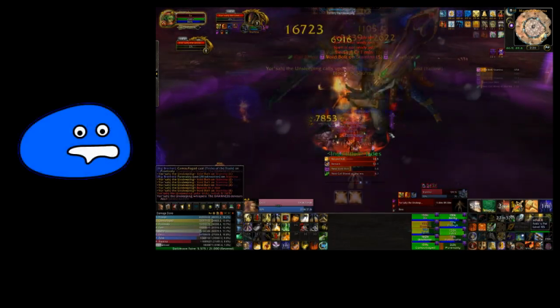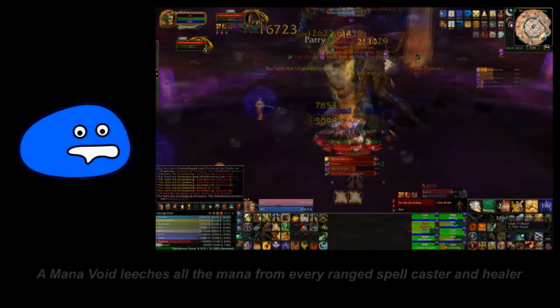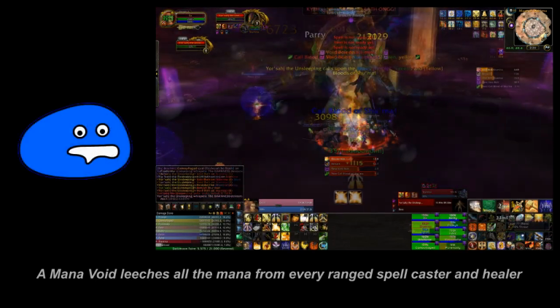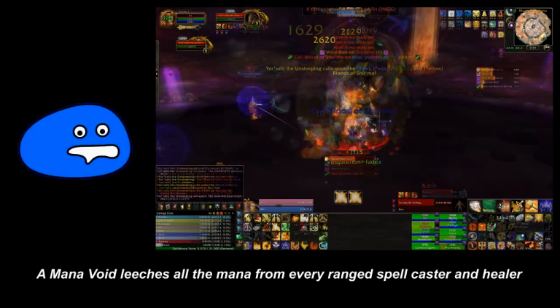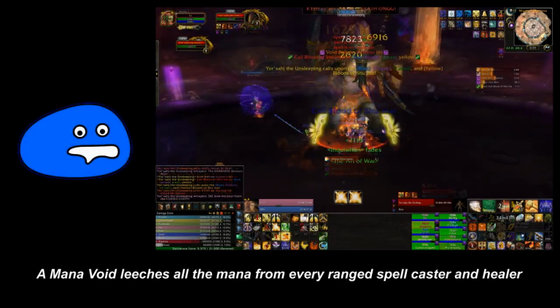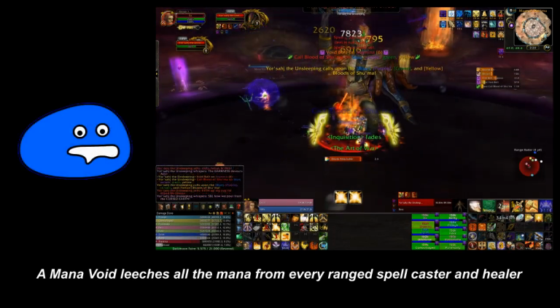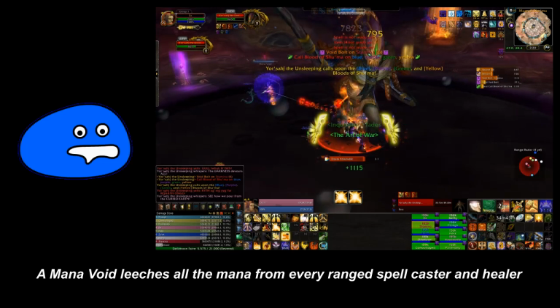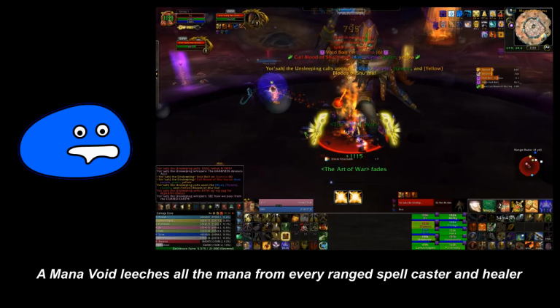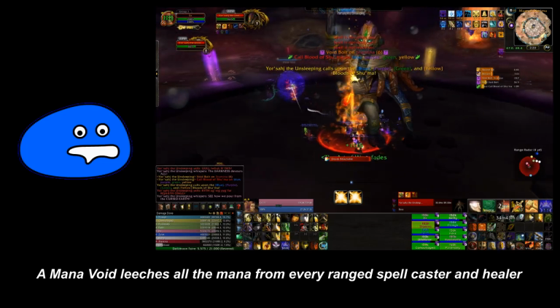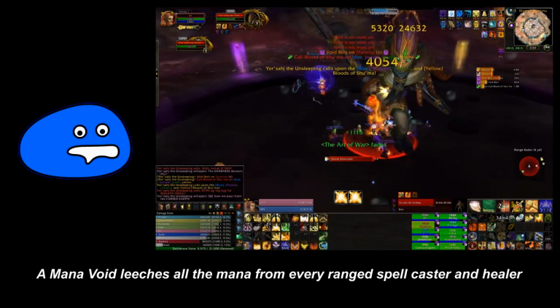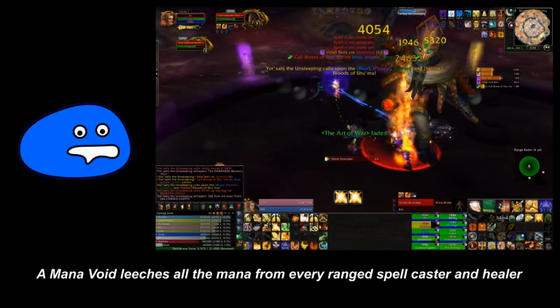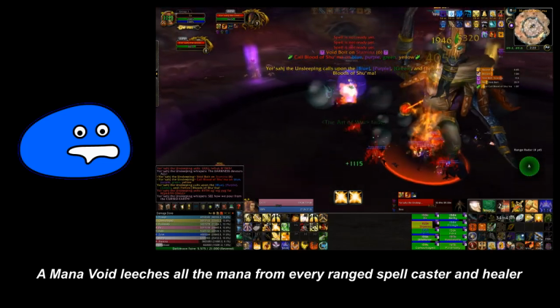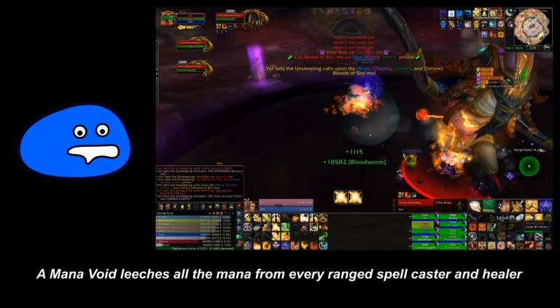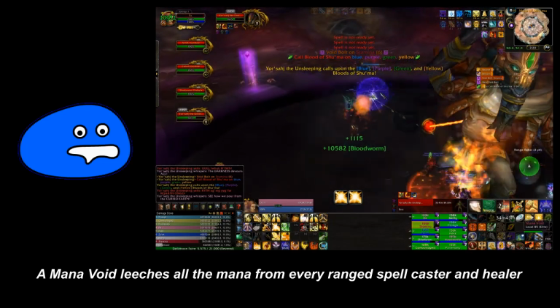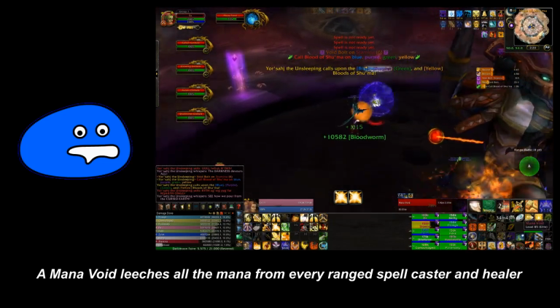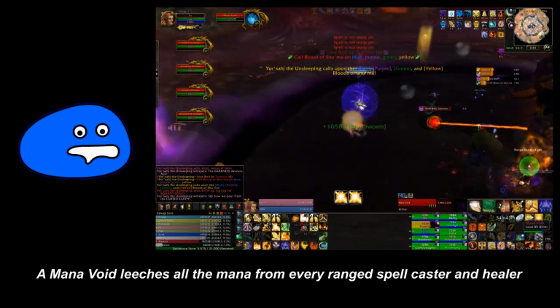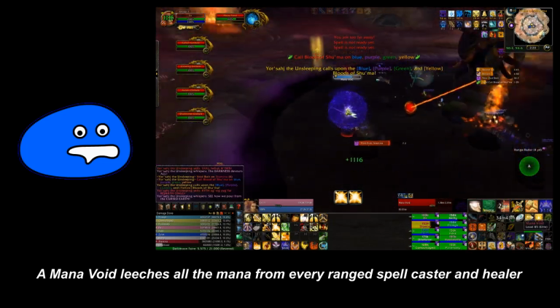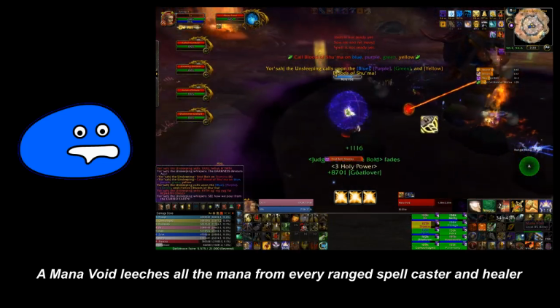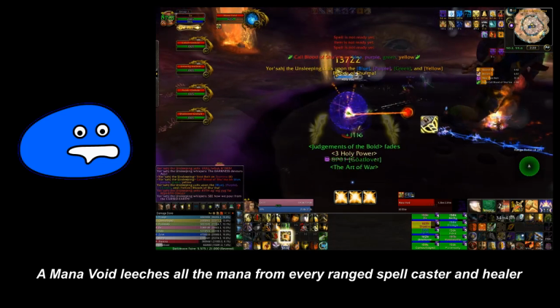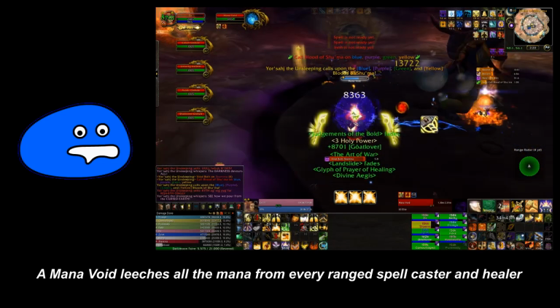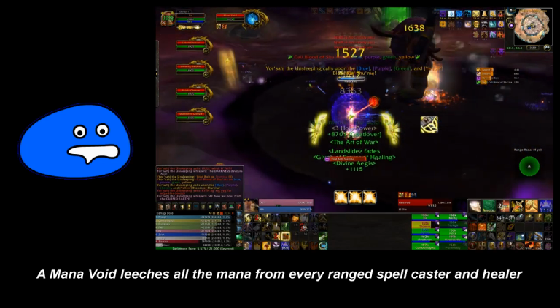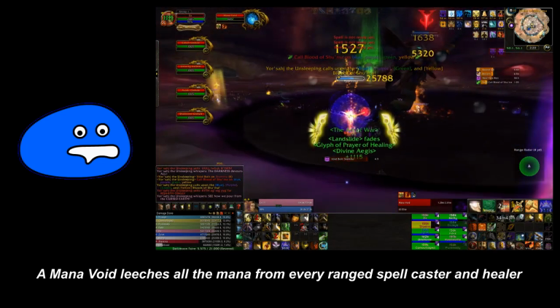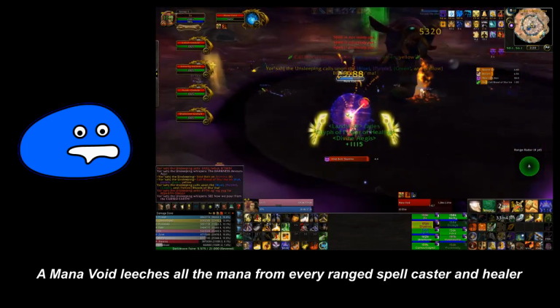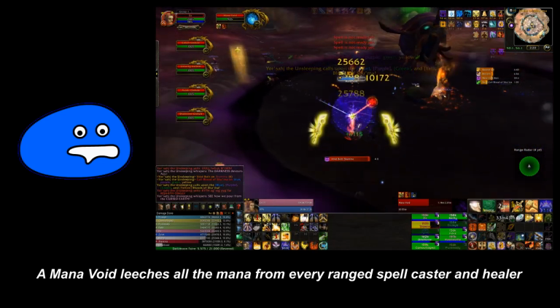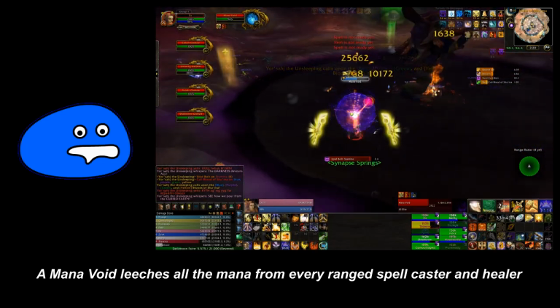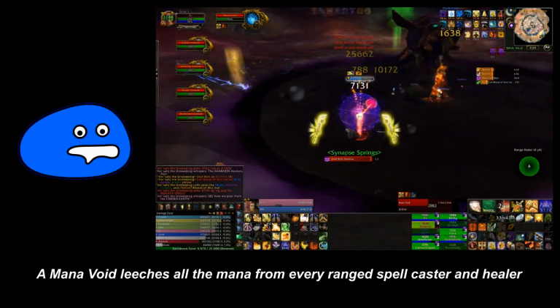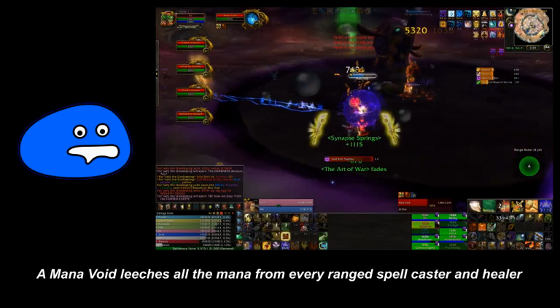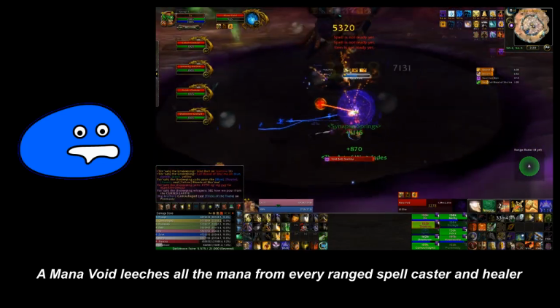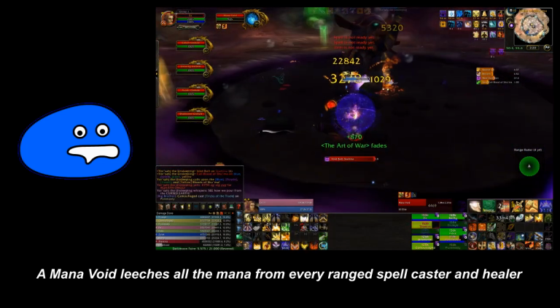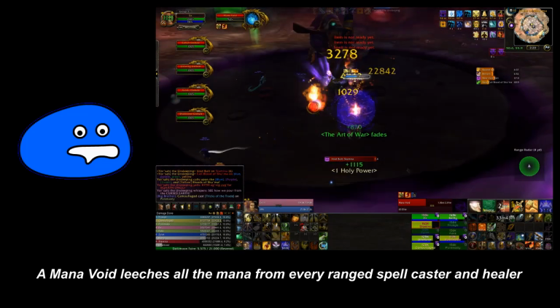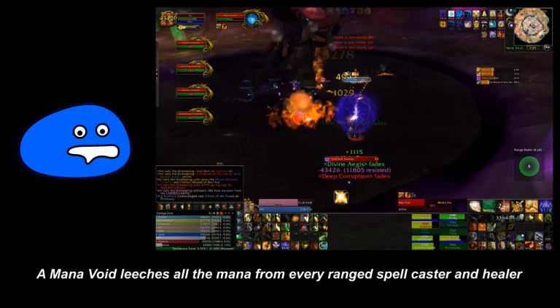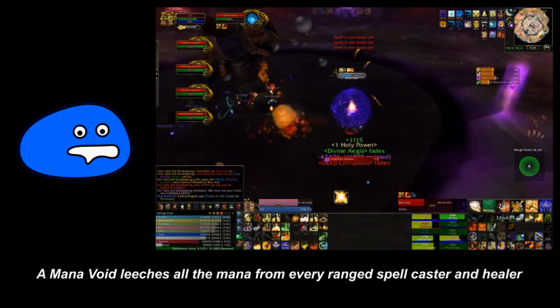The blue ooze will cause a mana void to be spawned, which will drain all of your casters of all their mana. When the mana void is destroyed, all the mana therein will be redistributed within 25 yards equally among the raid members.